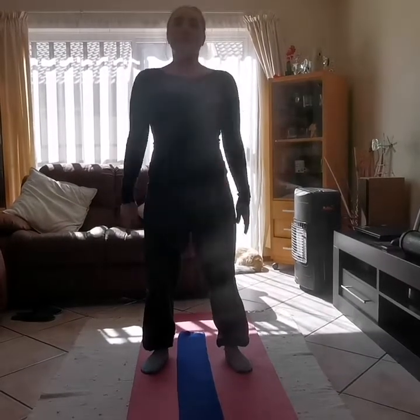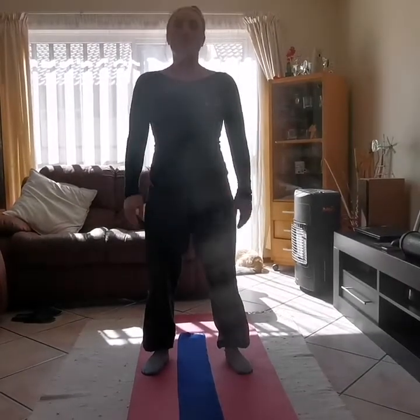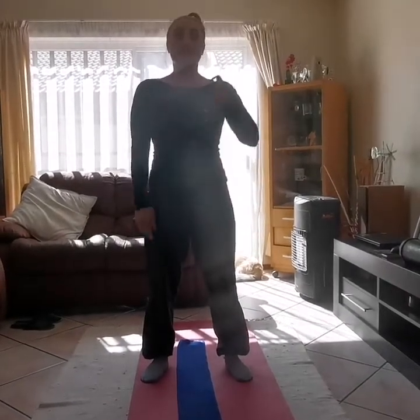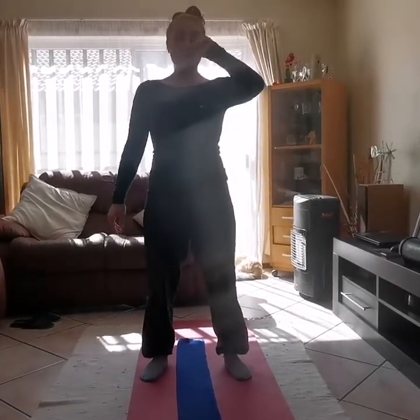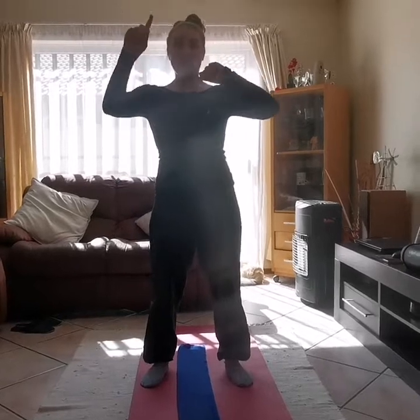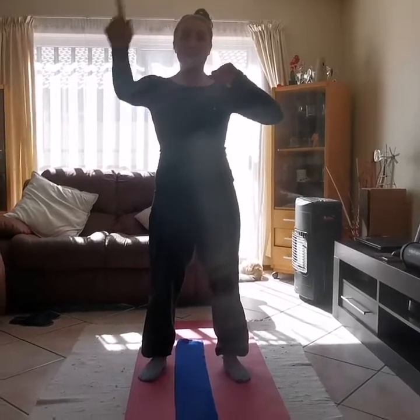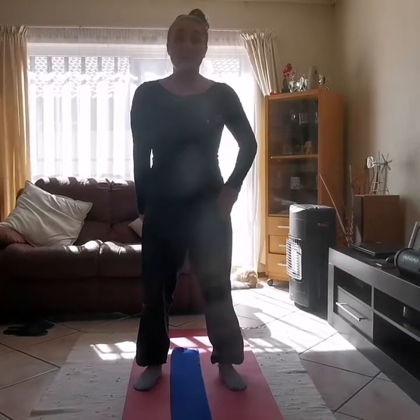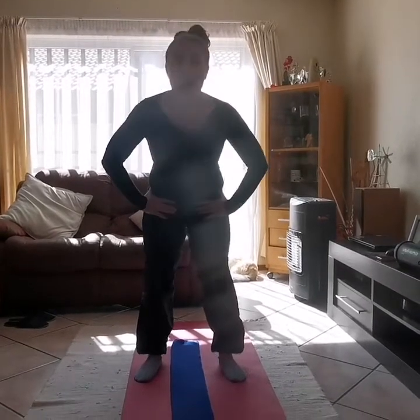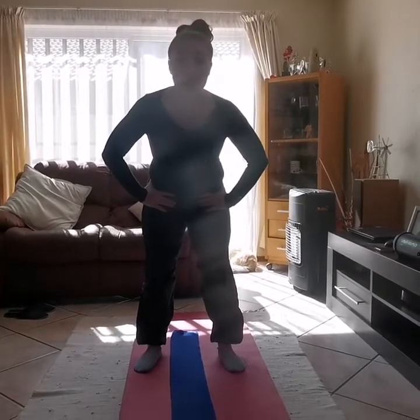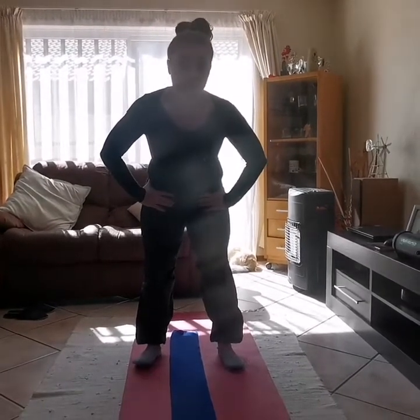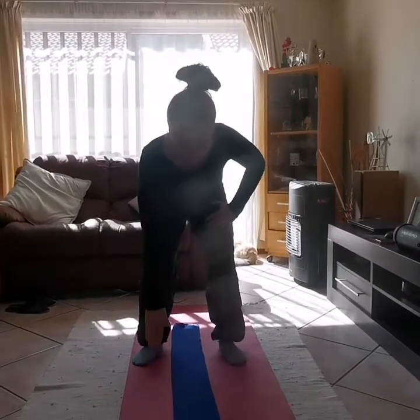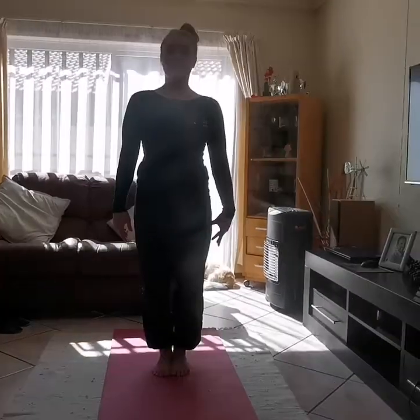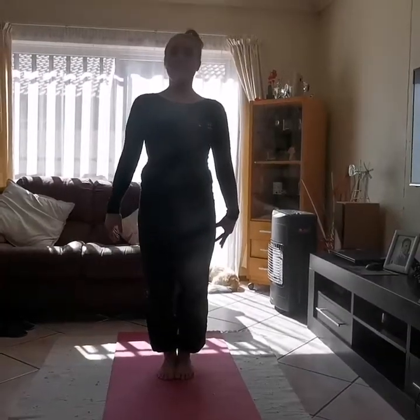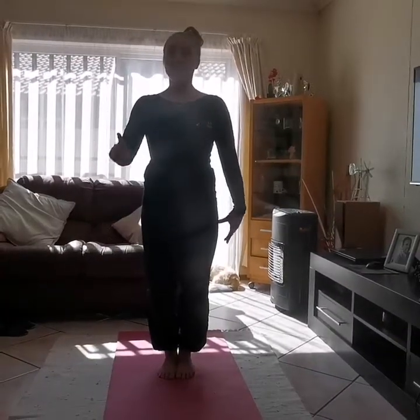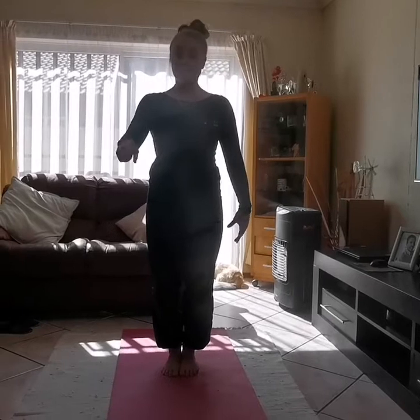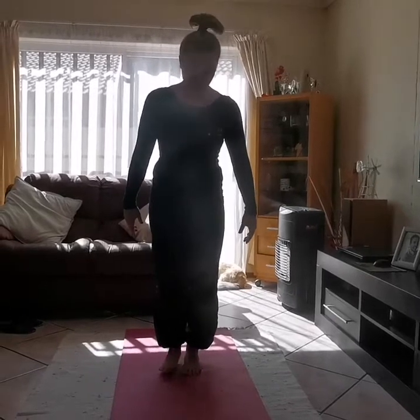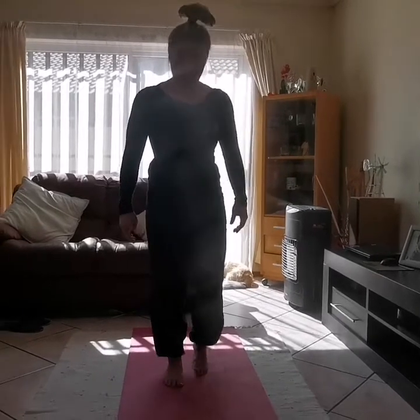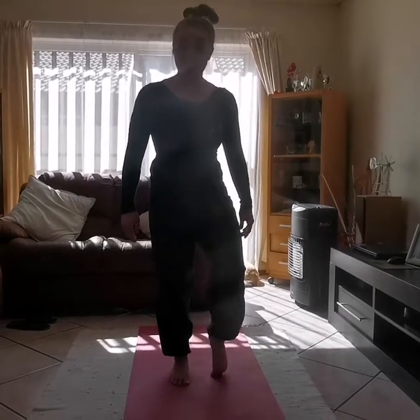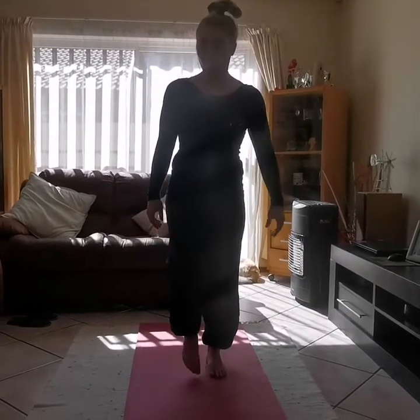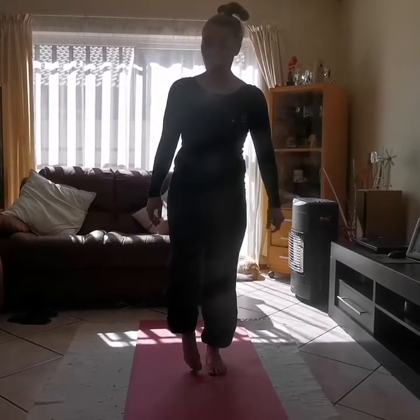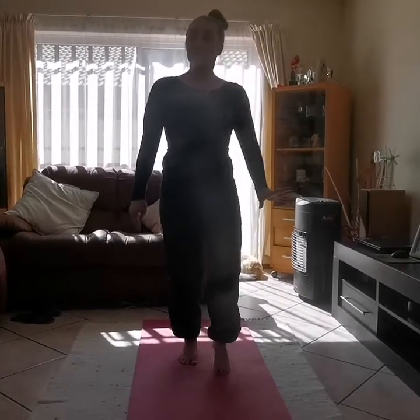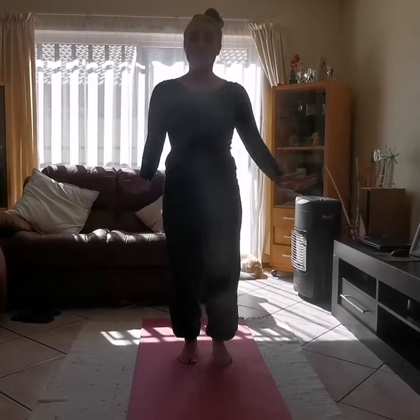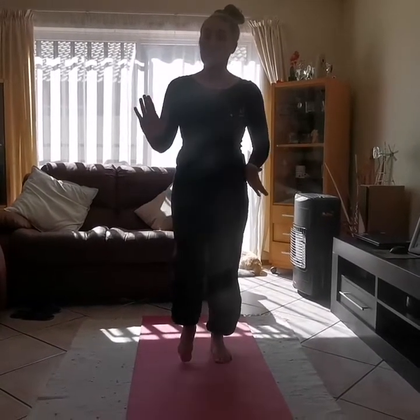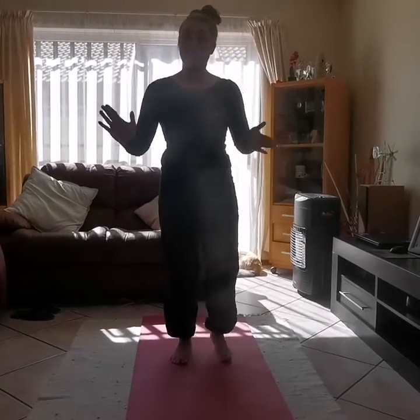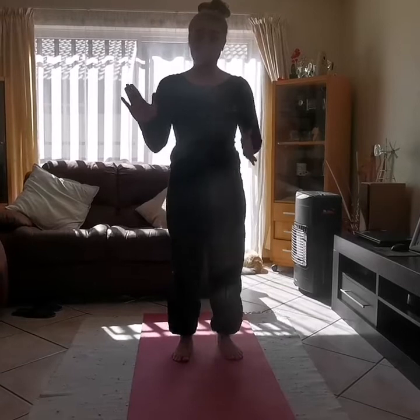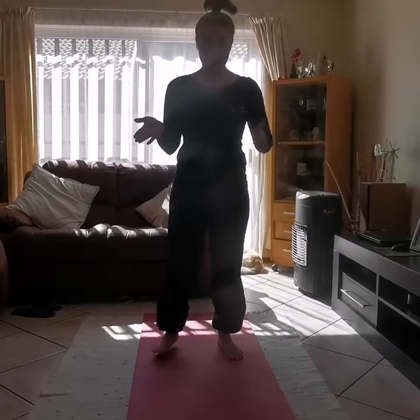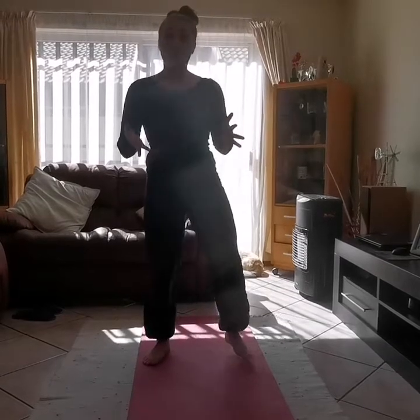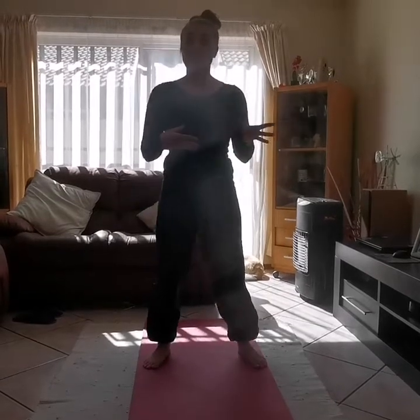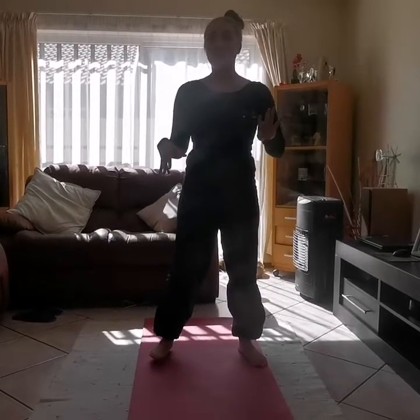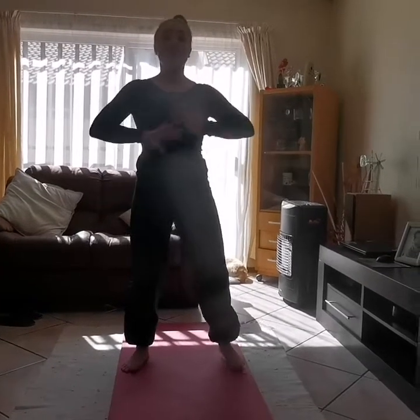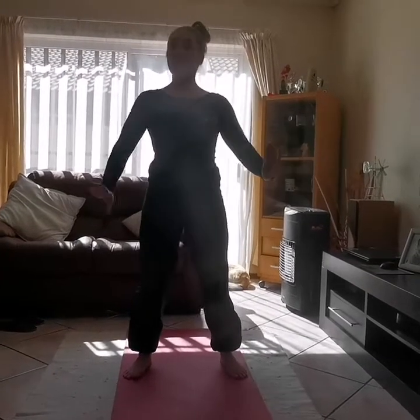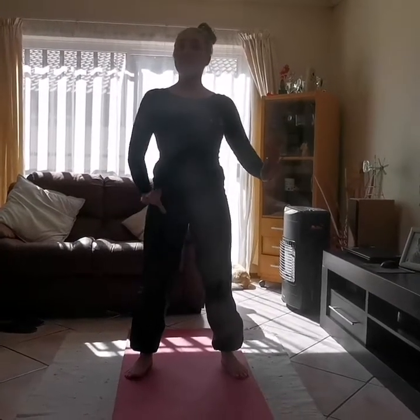Good job boys and girls! Let's go get something to drink, and then we're going to start with our stretching. Okay guys, now that you've got your water, let's do a little bit of stretching. Last week we did a nice stretch with Teacher Paige on the chair, so today we're just going to do our normal stretch and see if we're getting more supple.